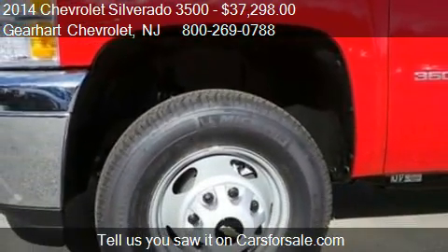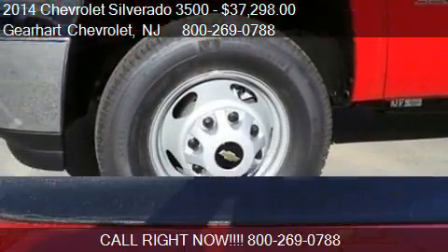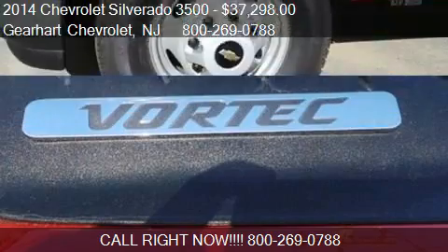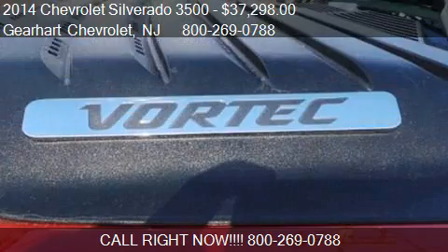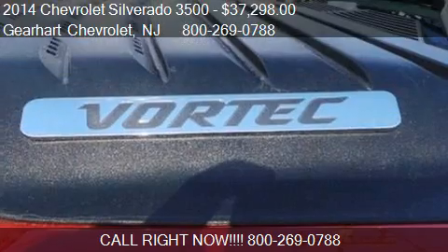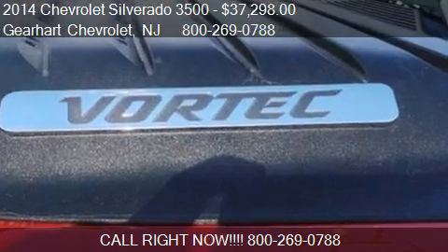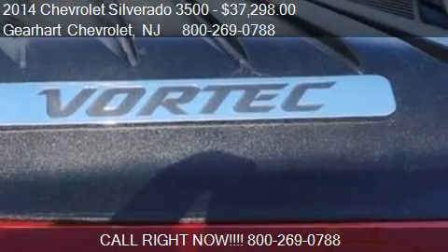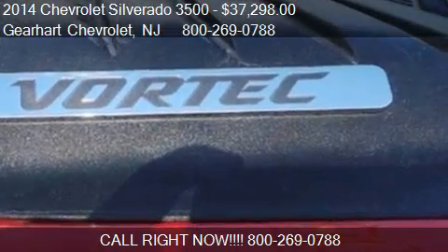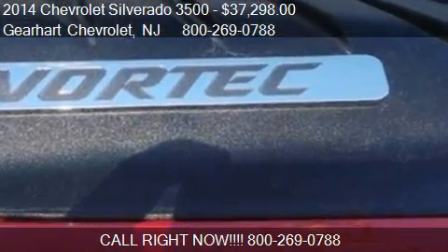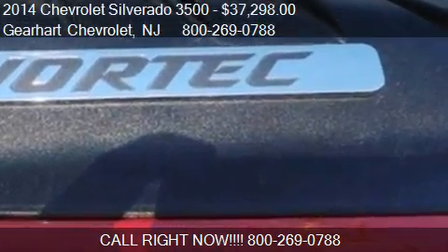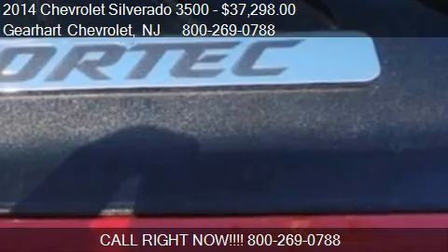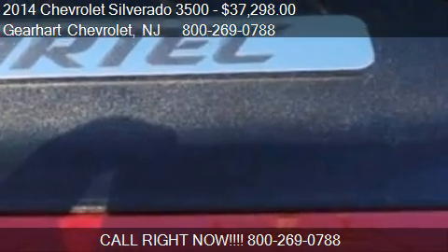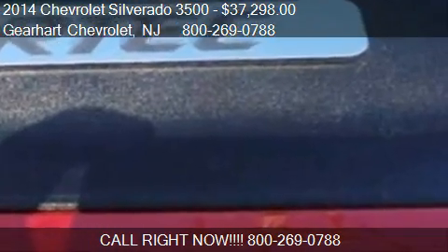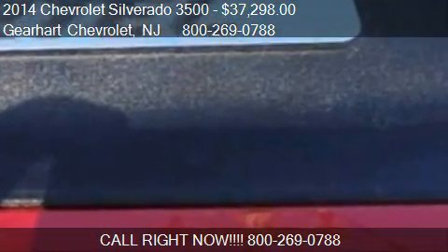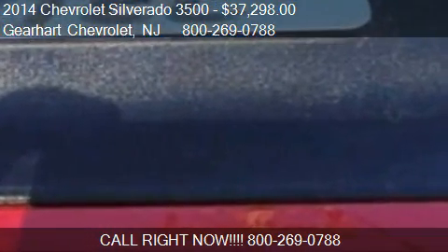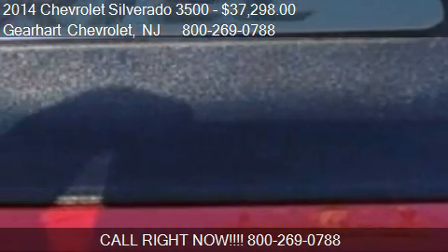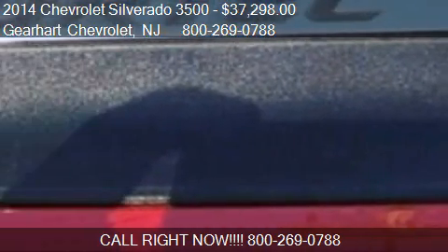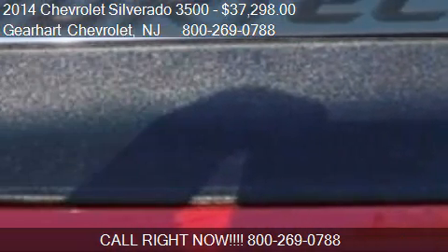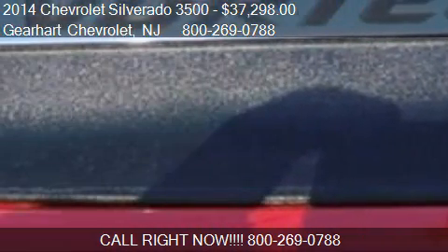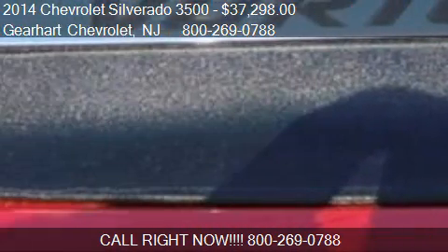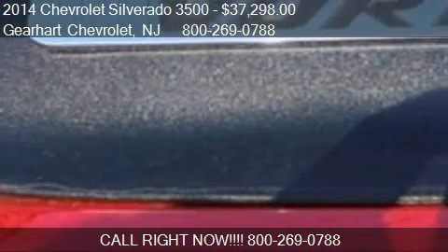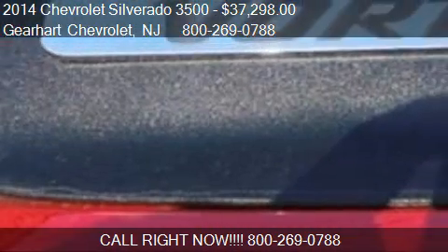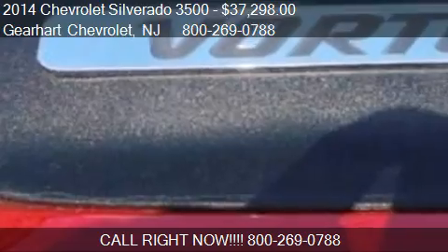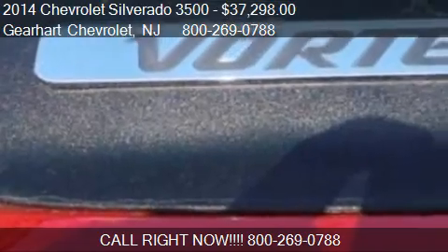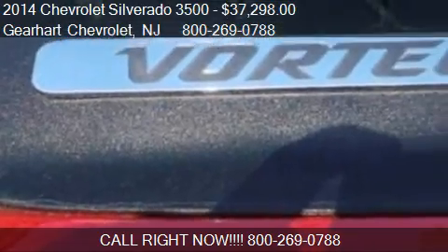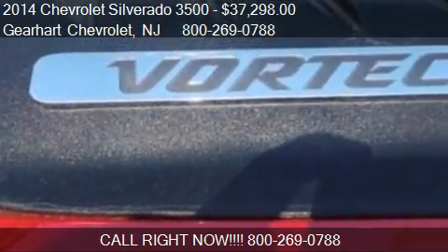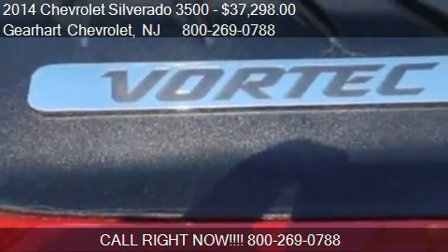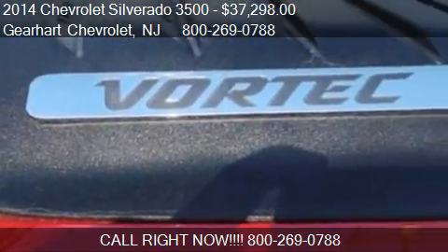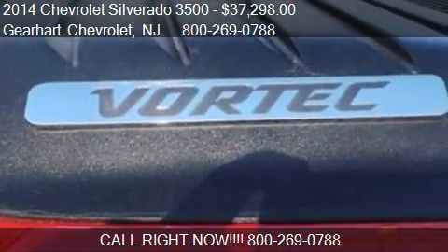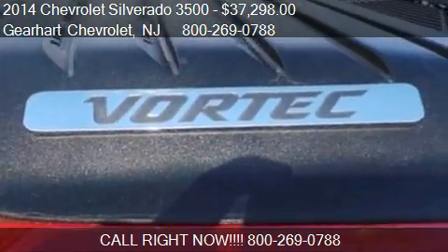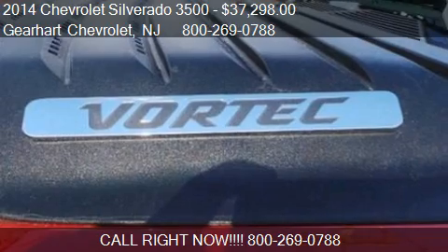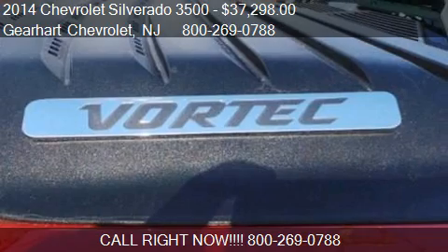Find us at 281 US Highway Route 46 in Denville, New Jersey, on our website, or check us out on carsforsale.com.